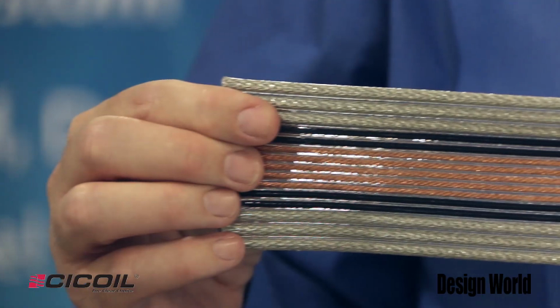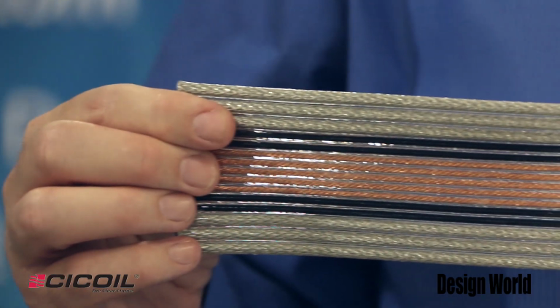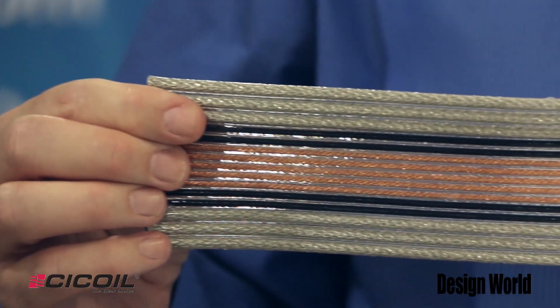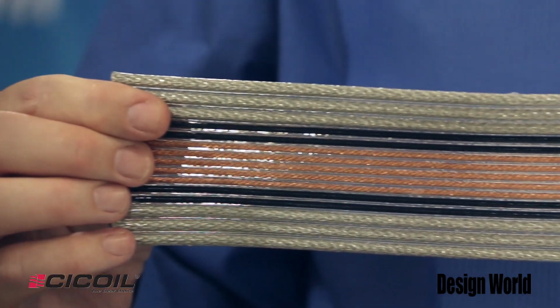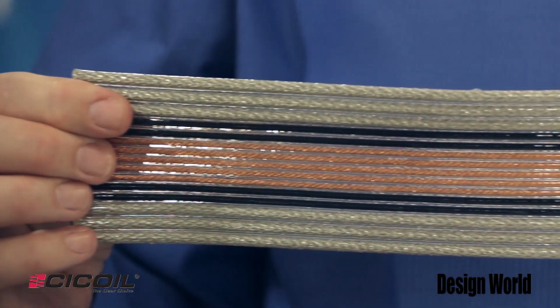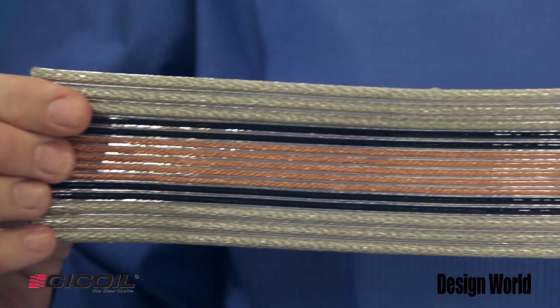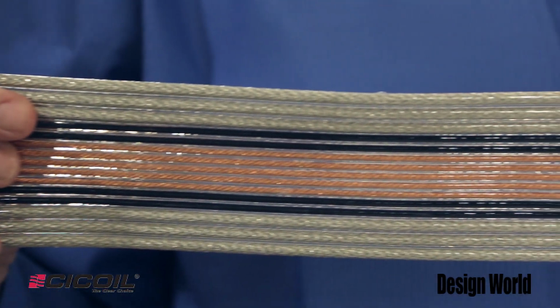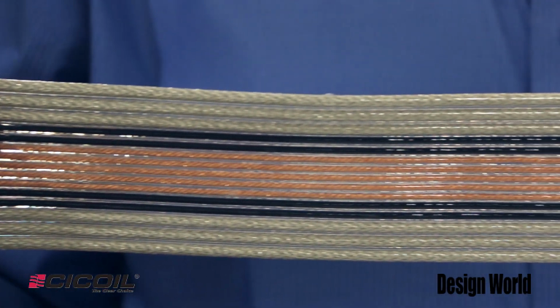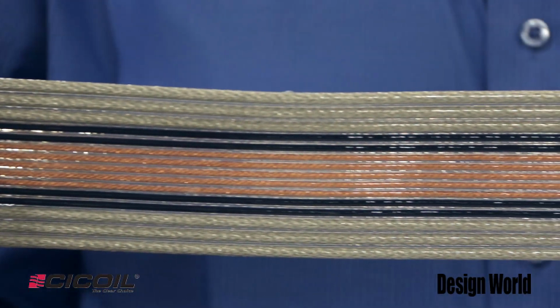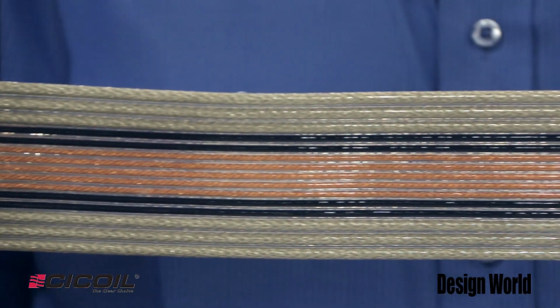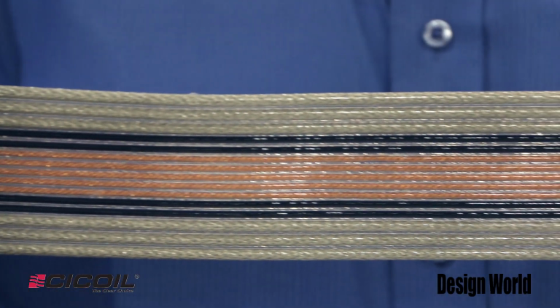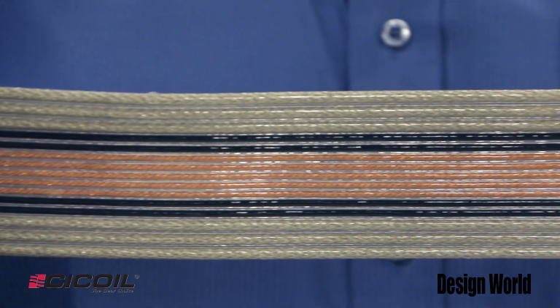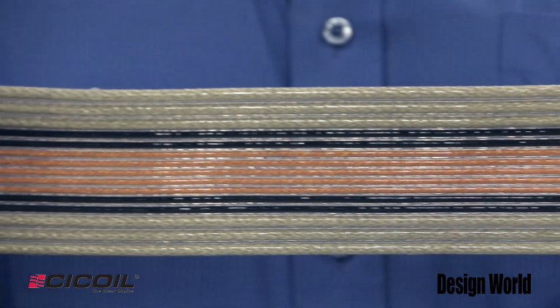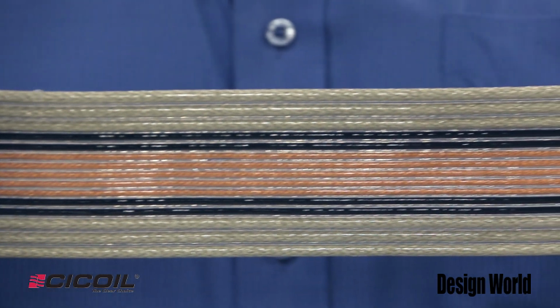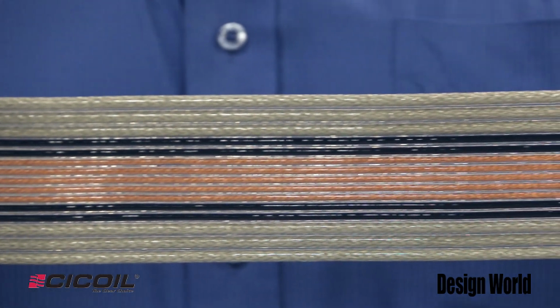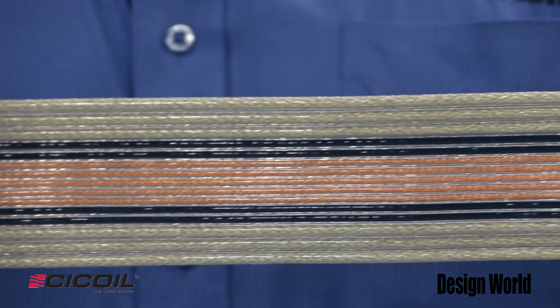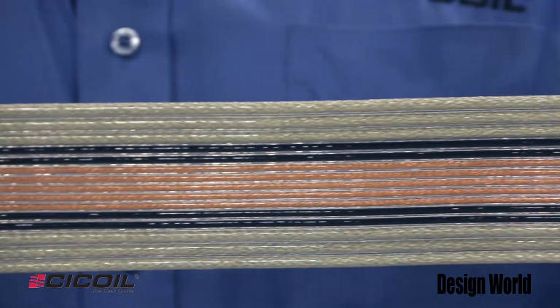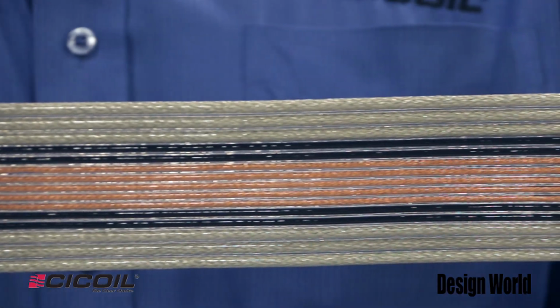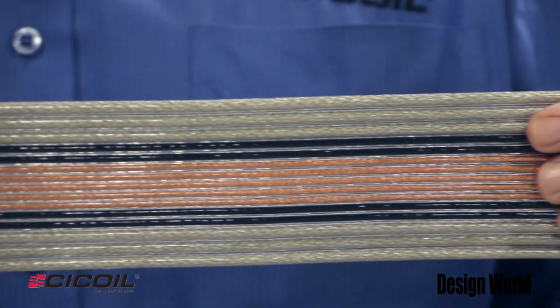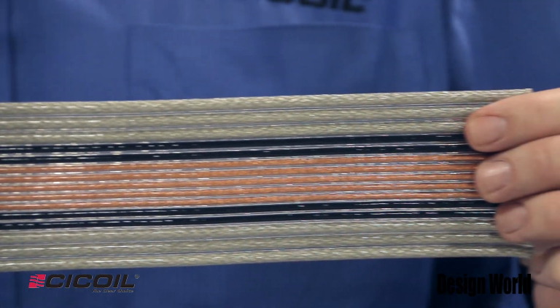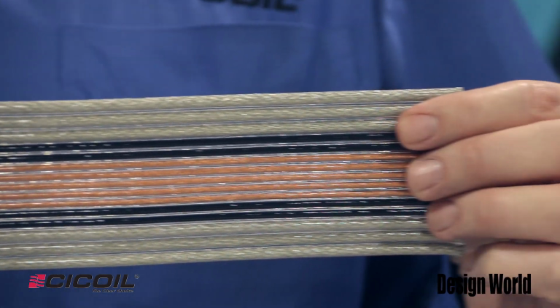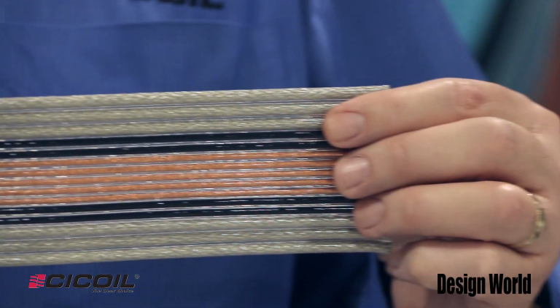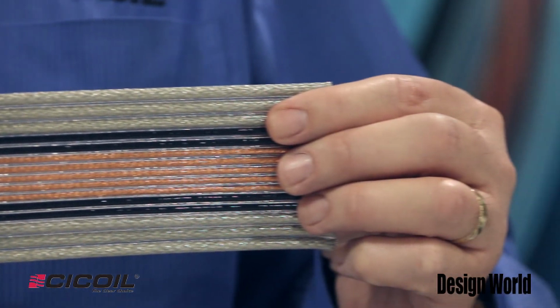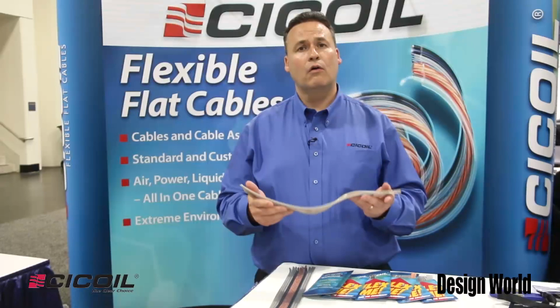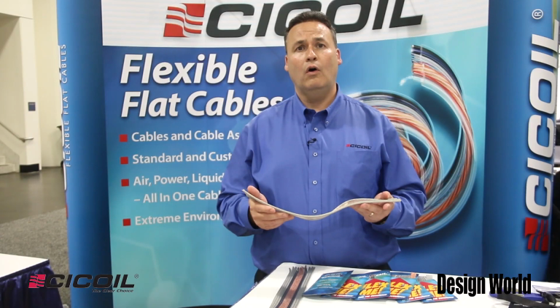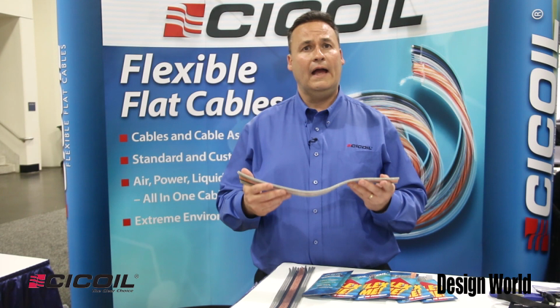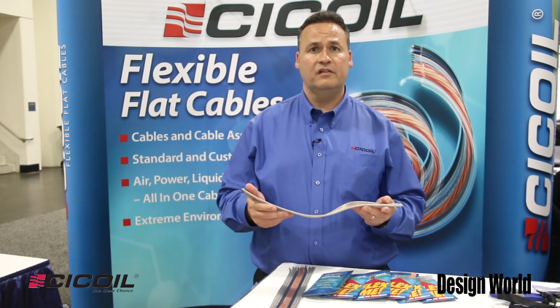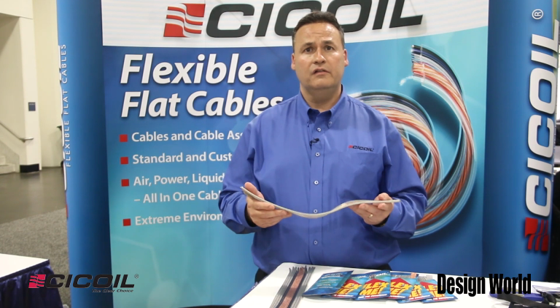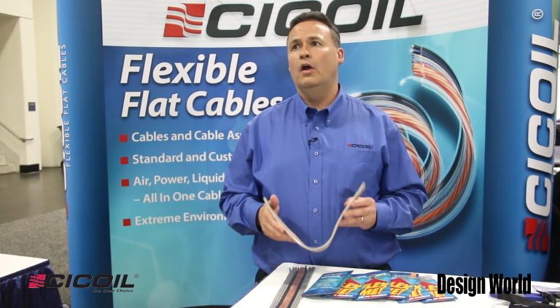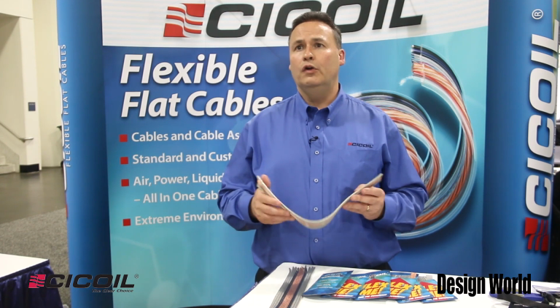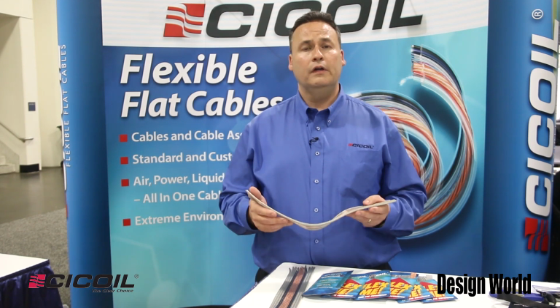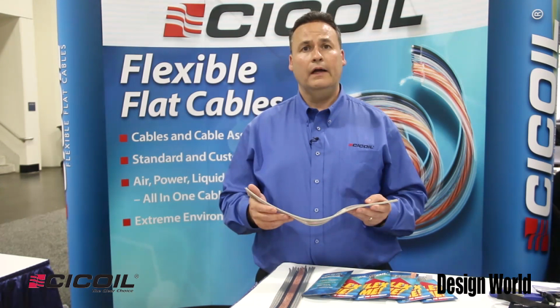These cables are just very easy to use. They're resistant to a lot of harsh environments — different chemicals. We're also able to withstand alcohol, acids, and UV light.